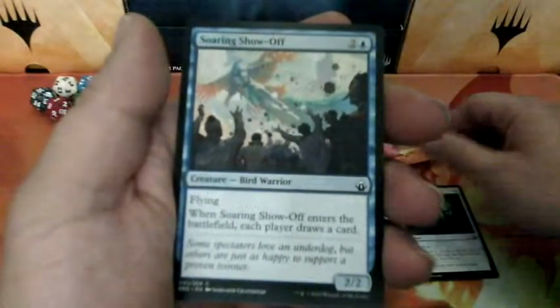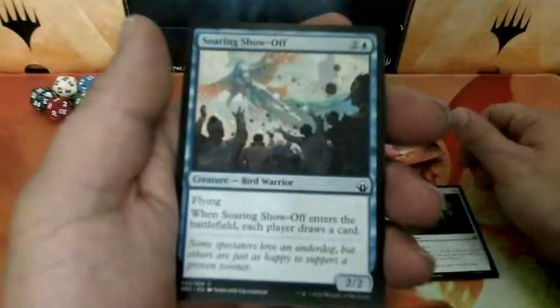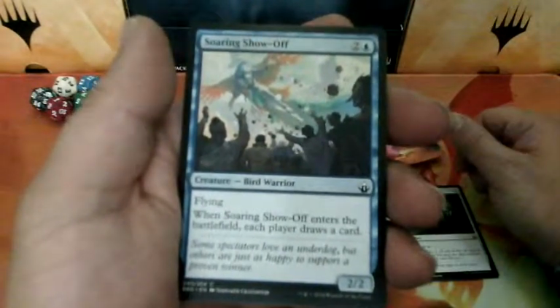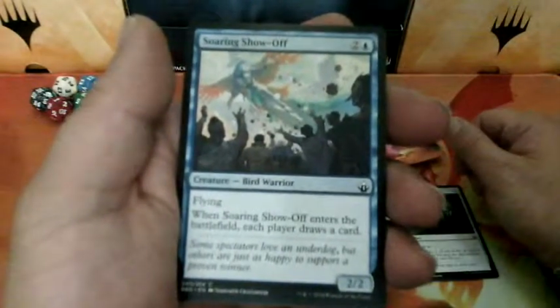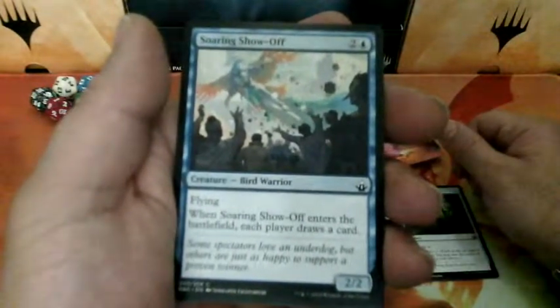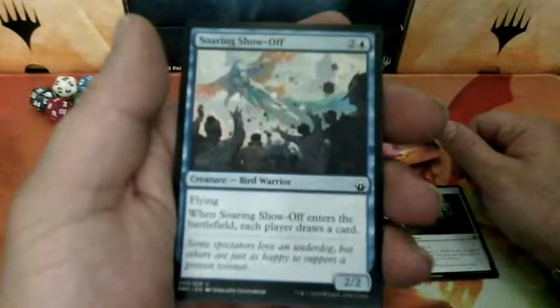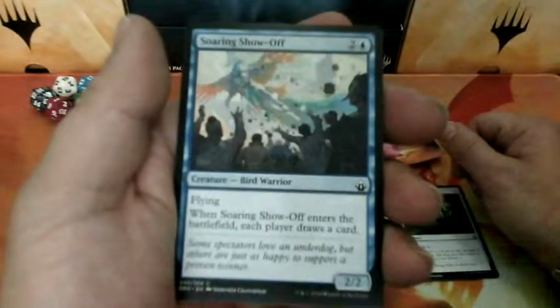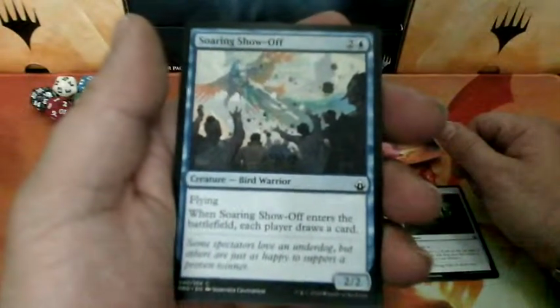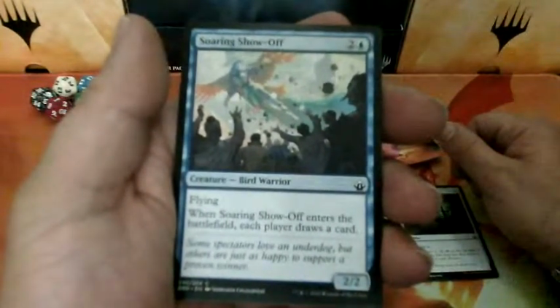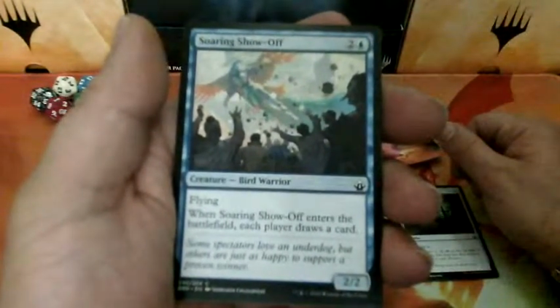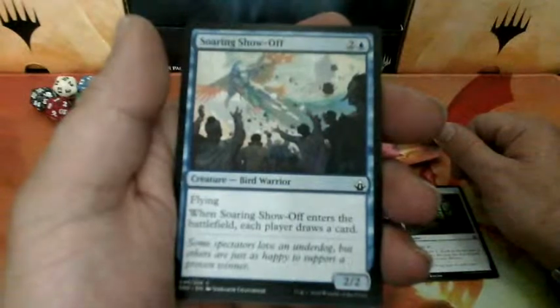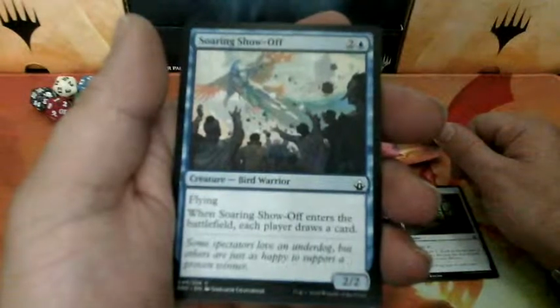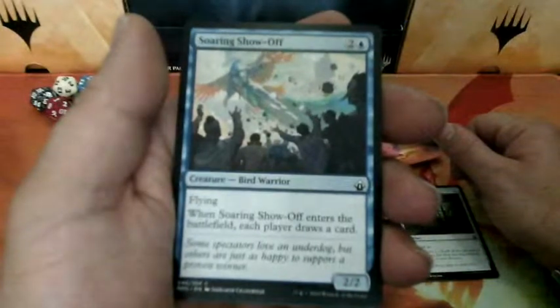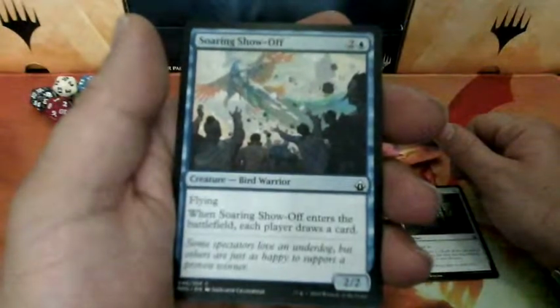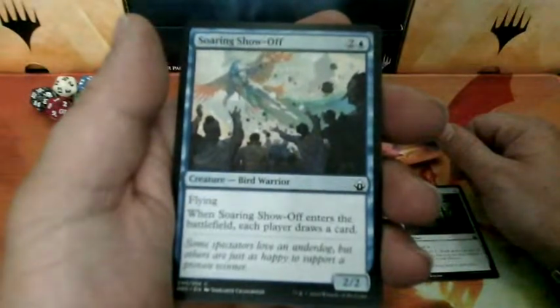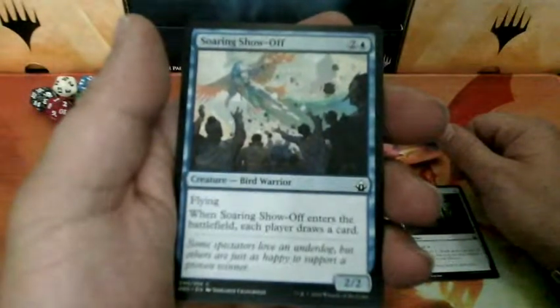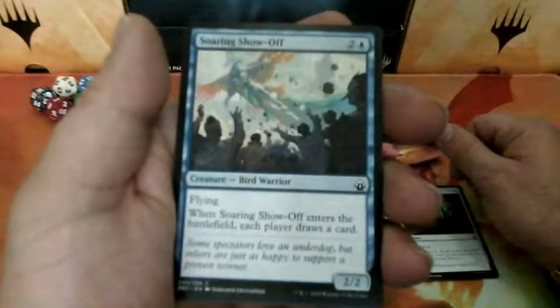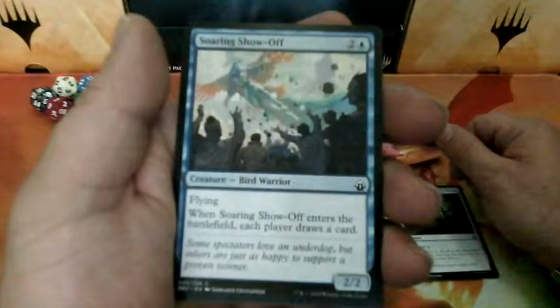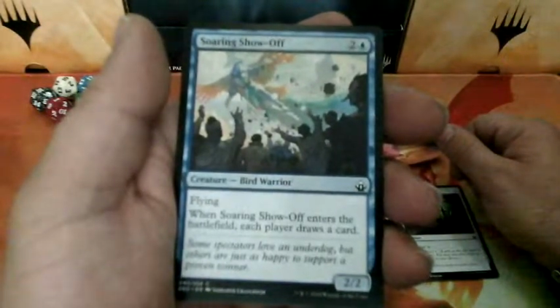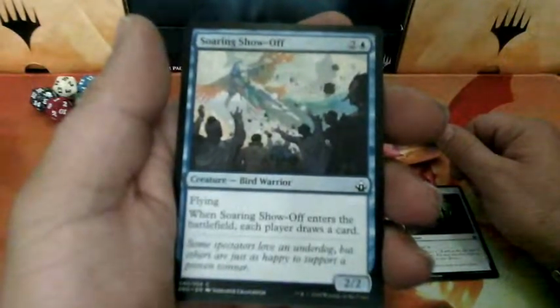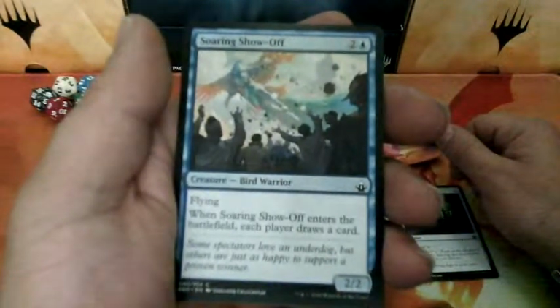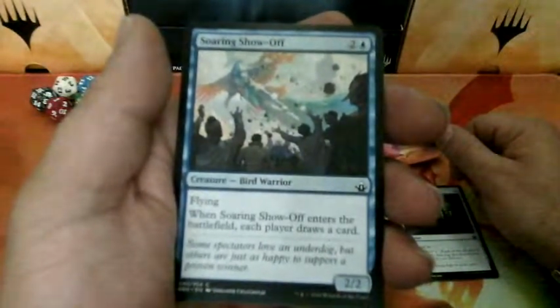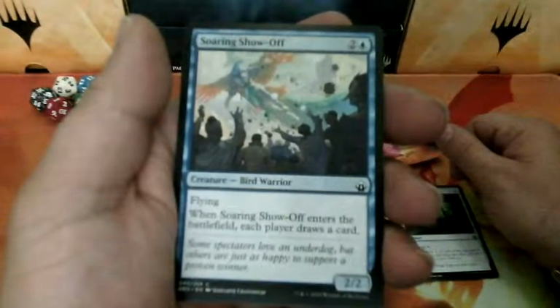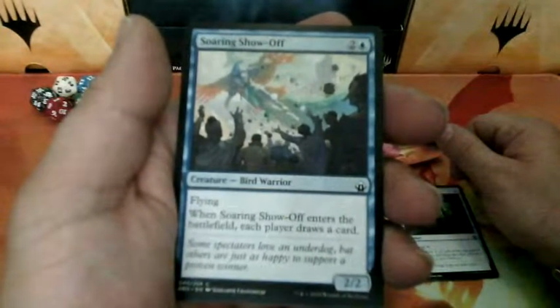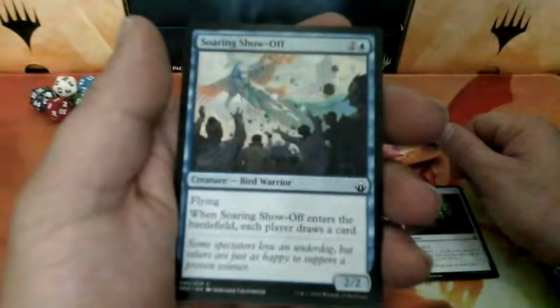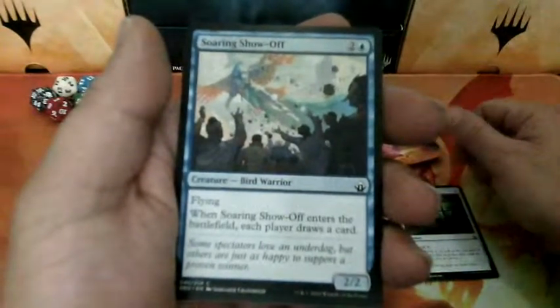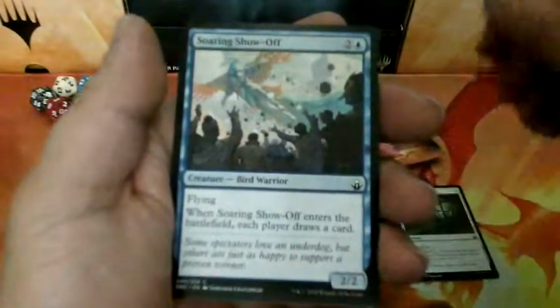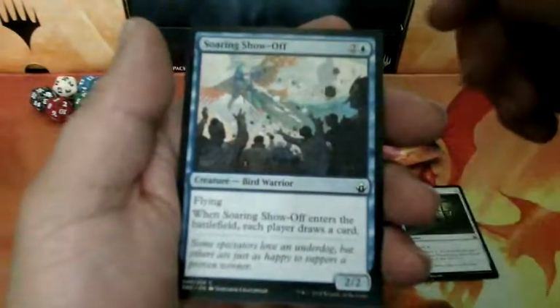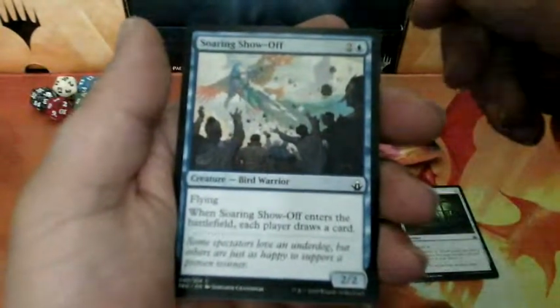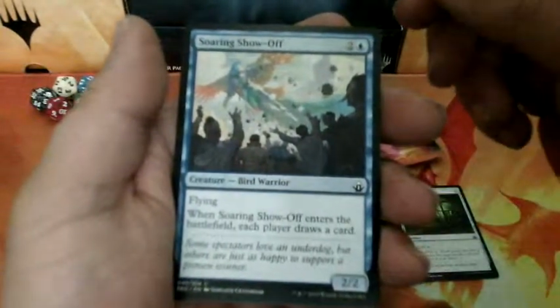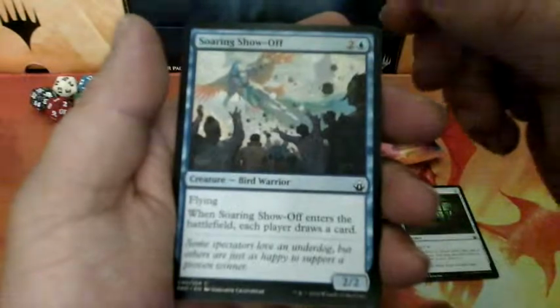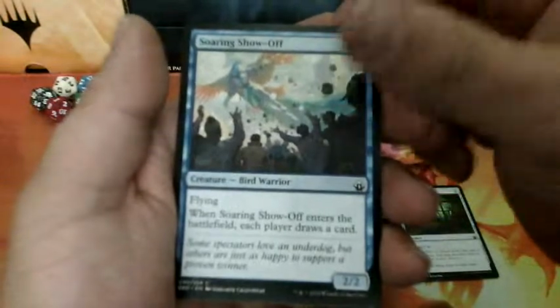Soaring Showoff, three drops. He has Flying. When he enters the battlefield, each player draws a card. And it is a 2-2.